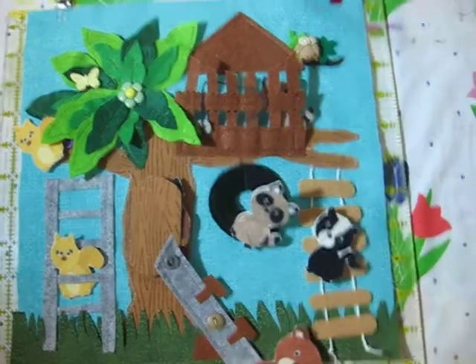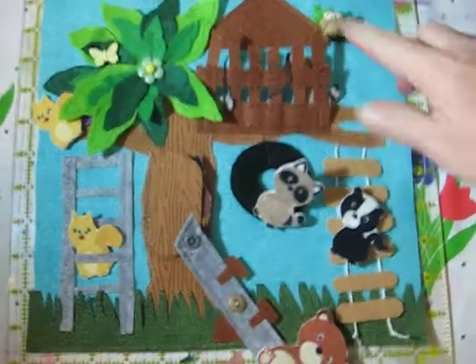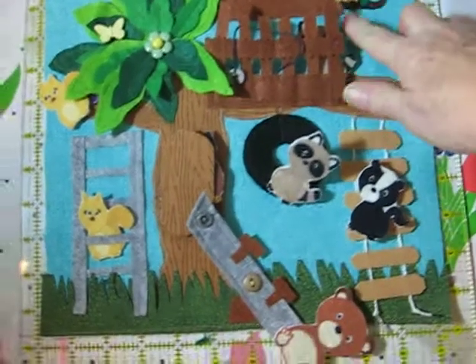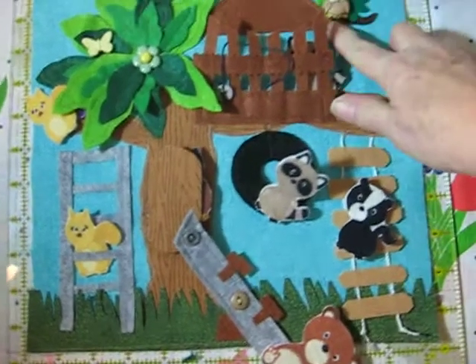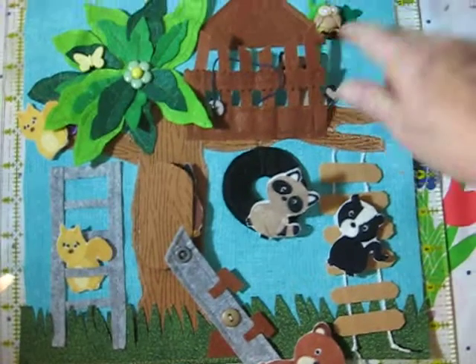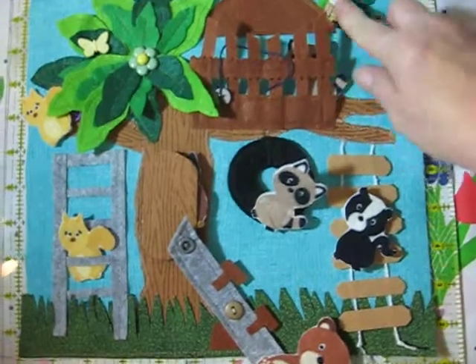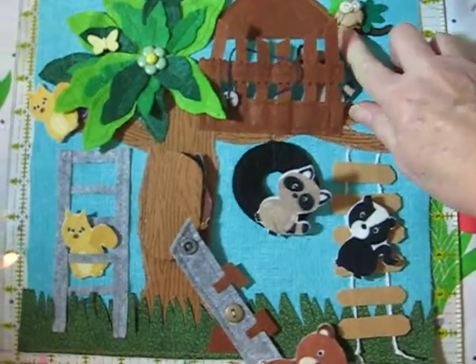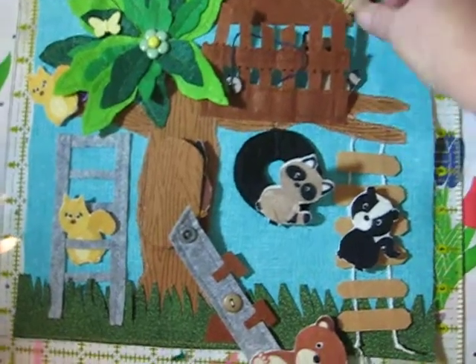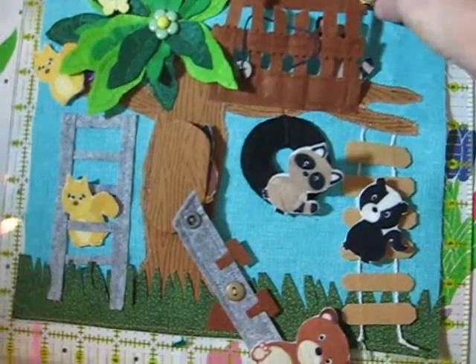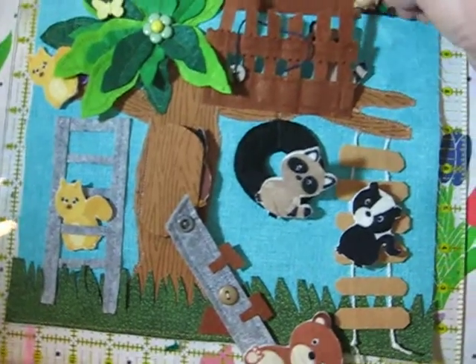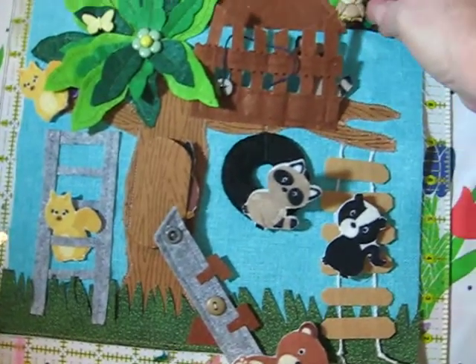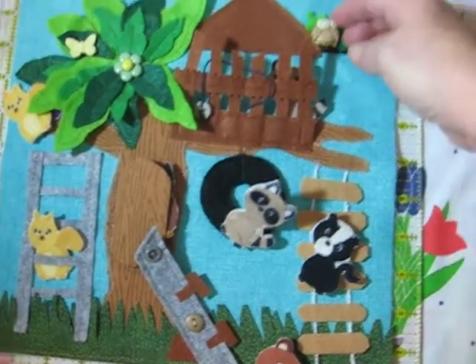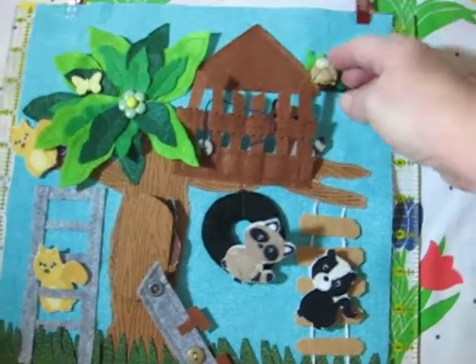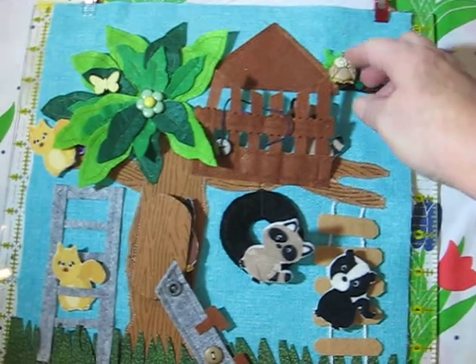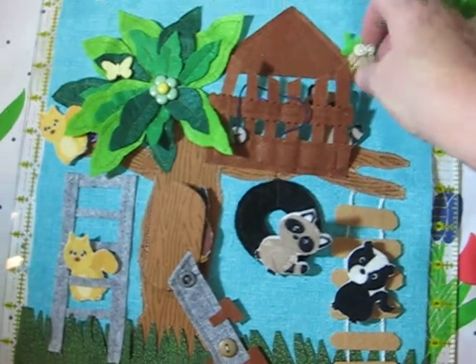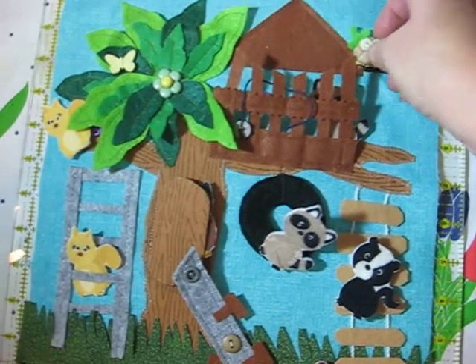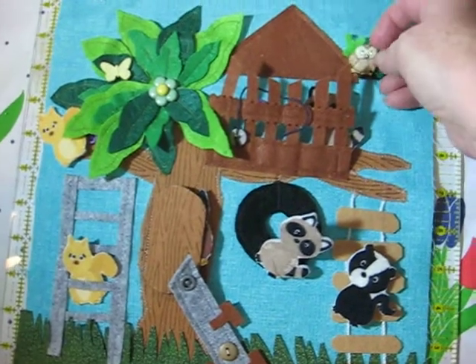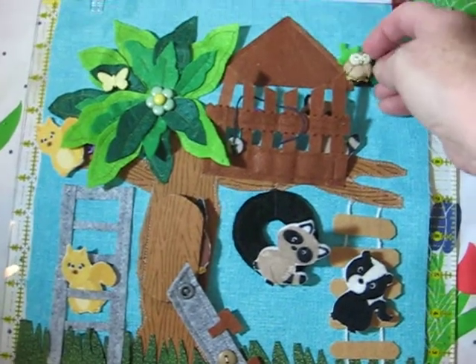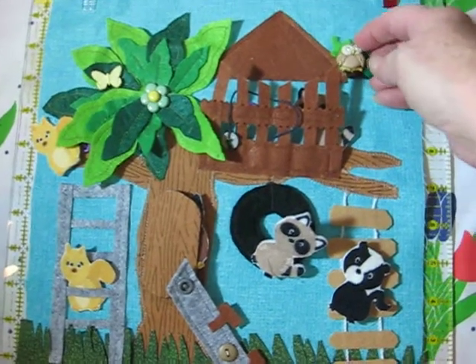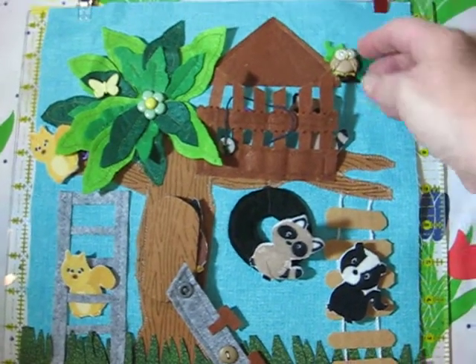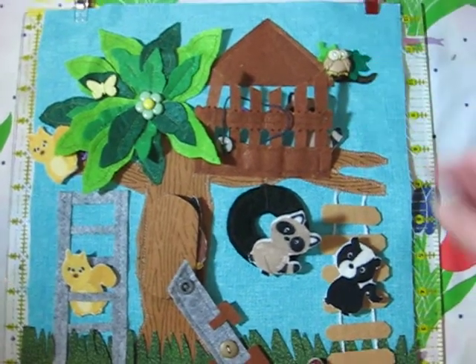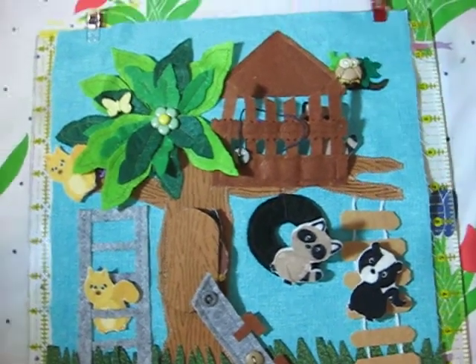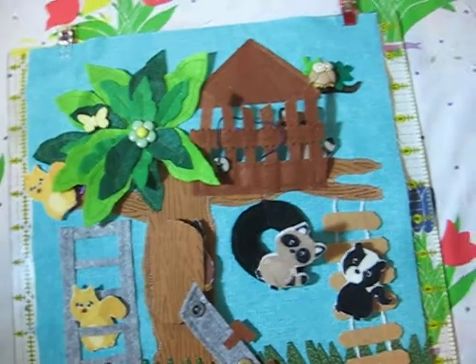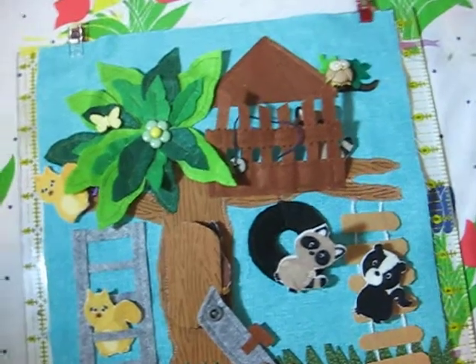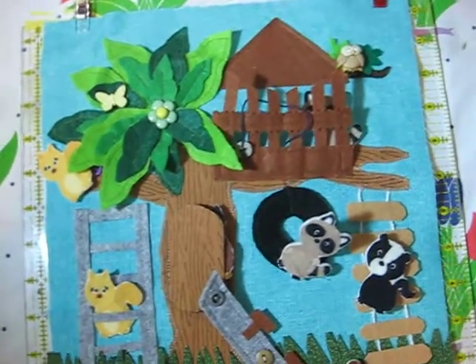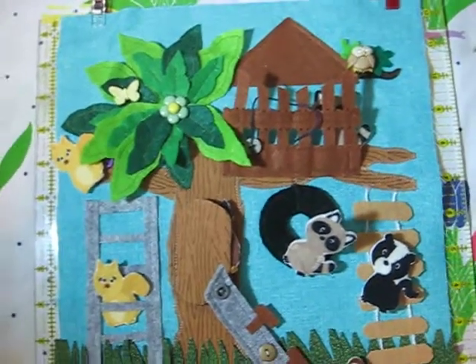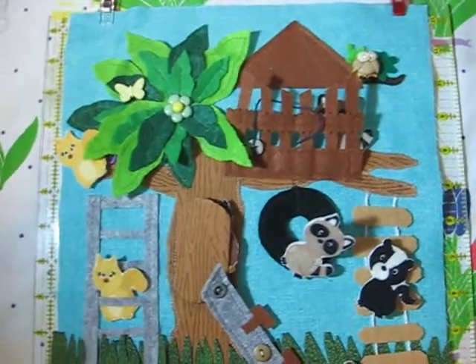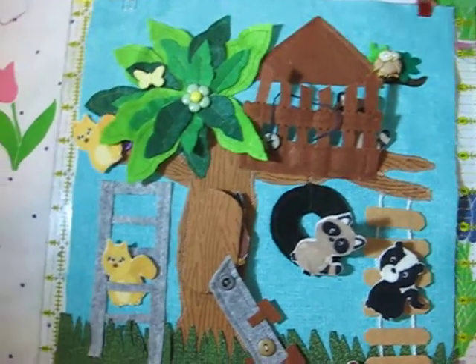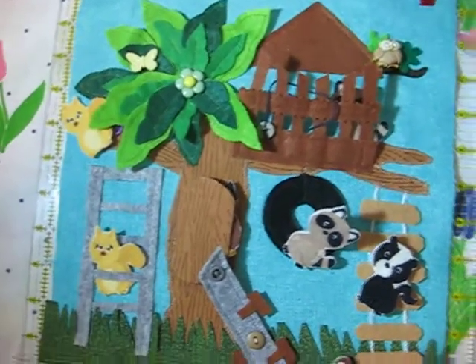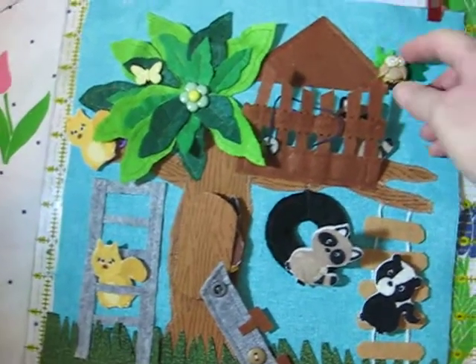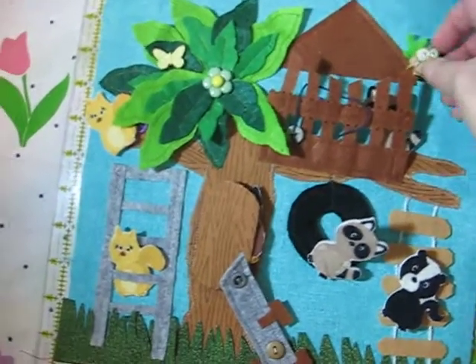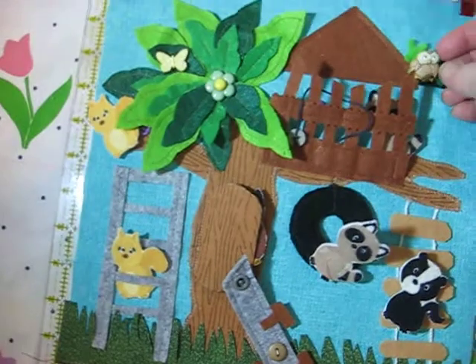And it's just an owl — just a button. $2.99 for a bag of five animals. Then you use your 50% off coupon at Joann's and you get them half price.